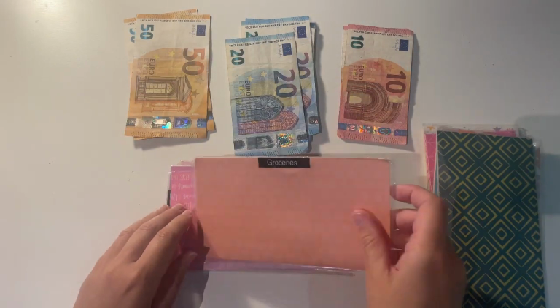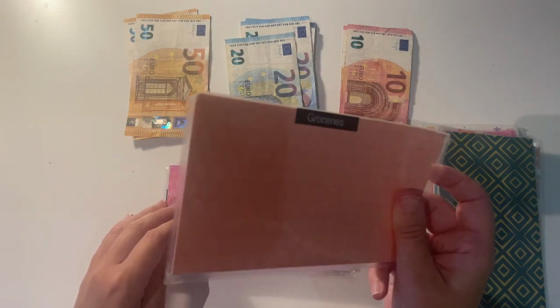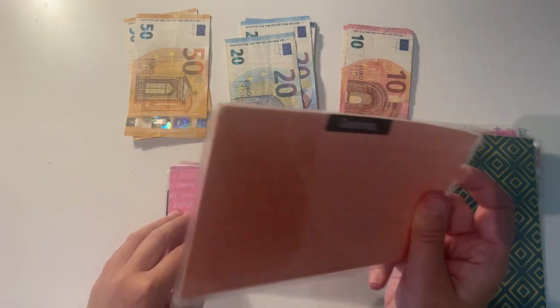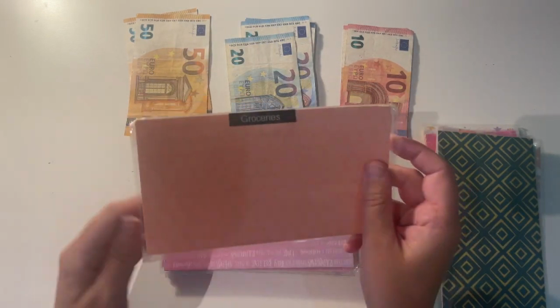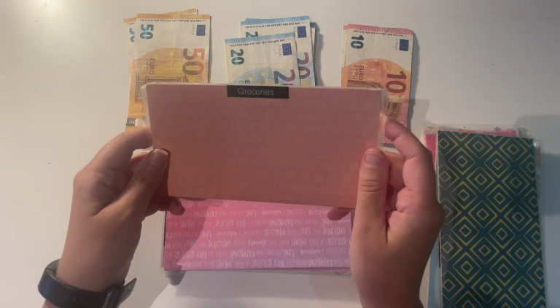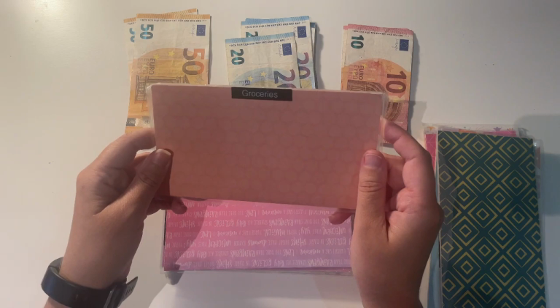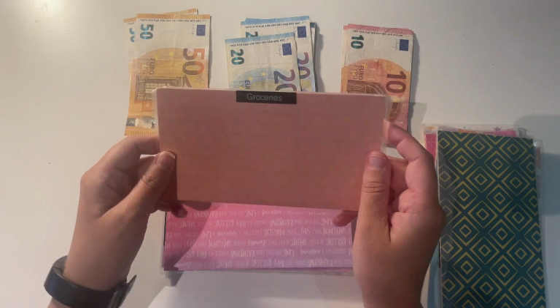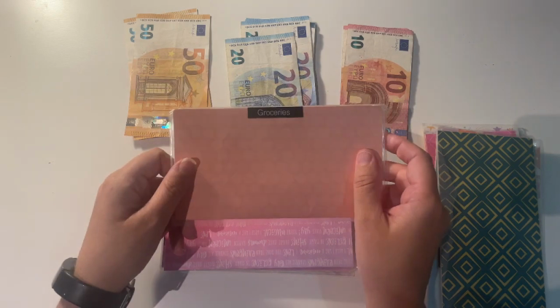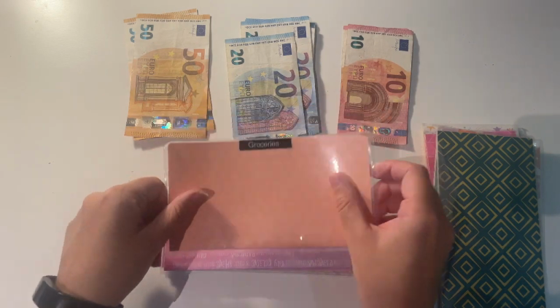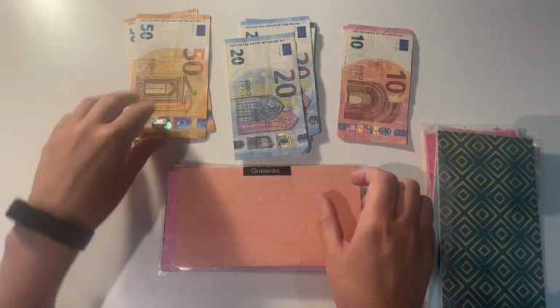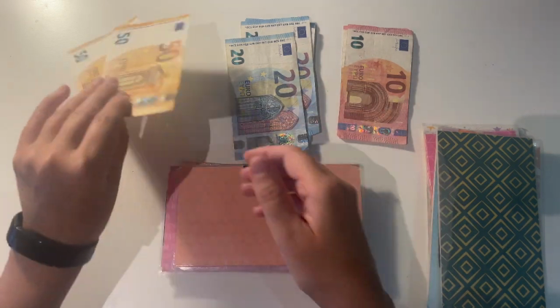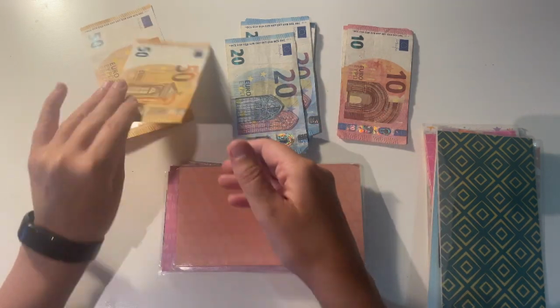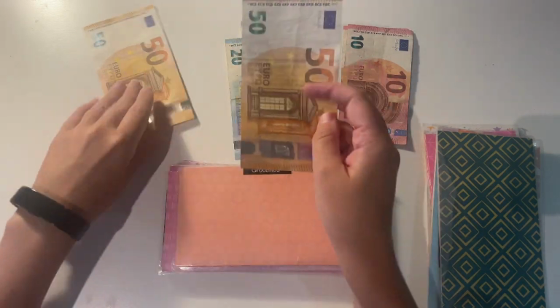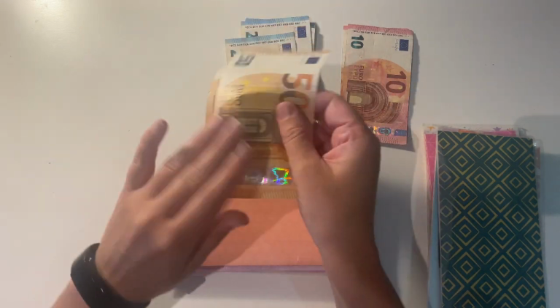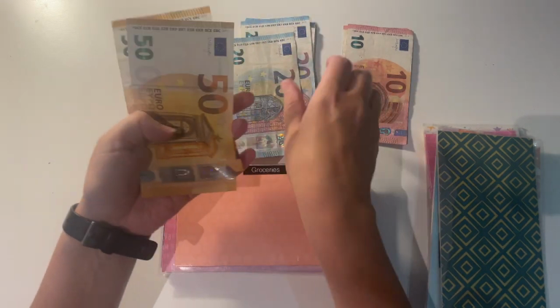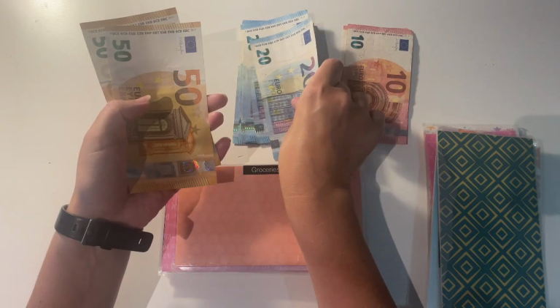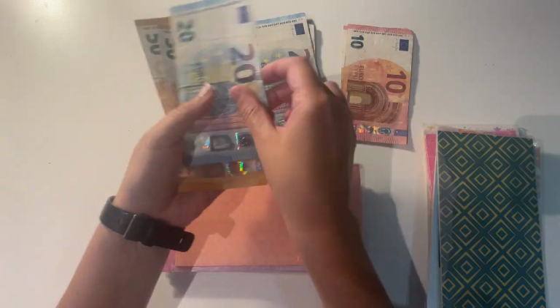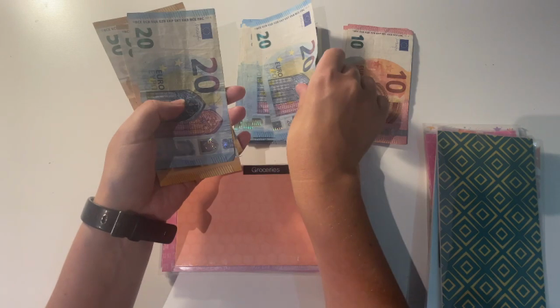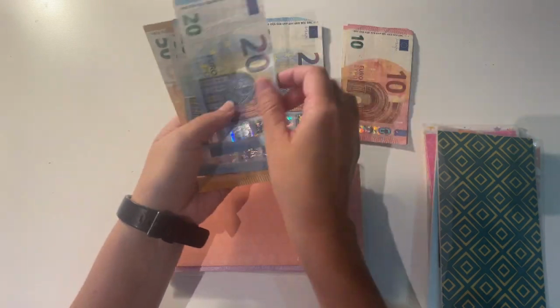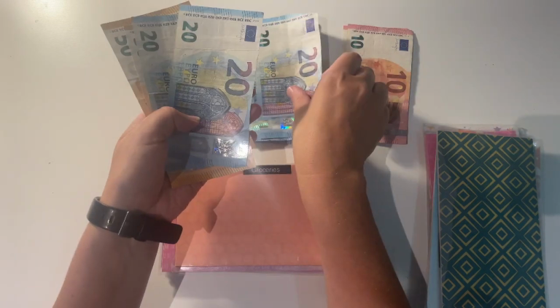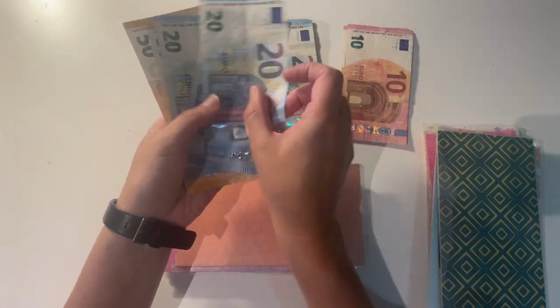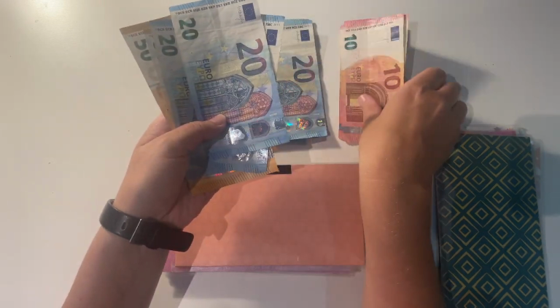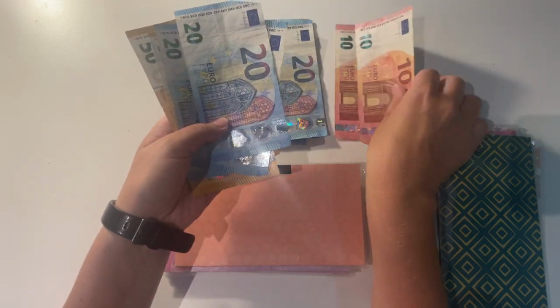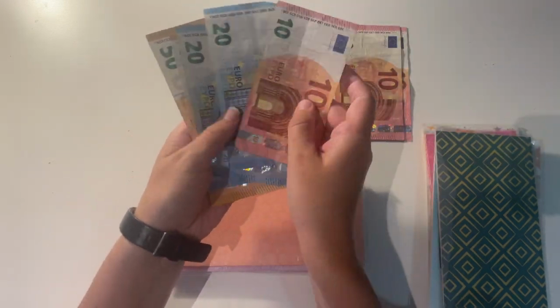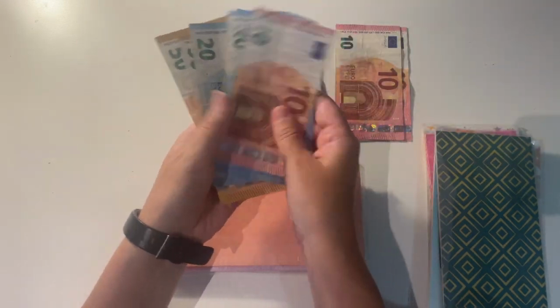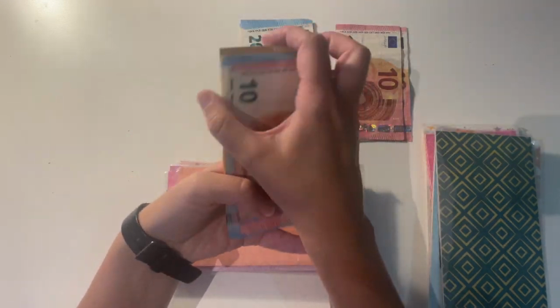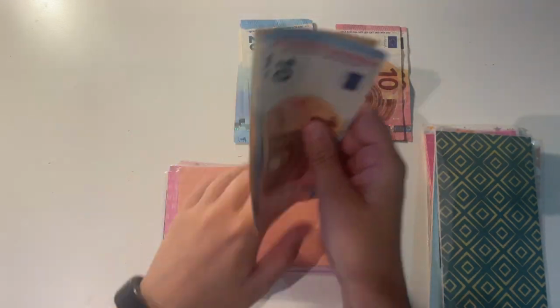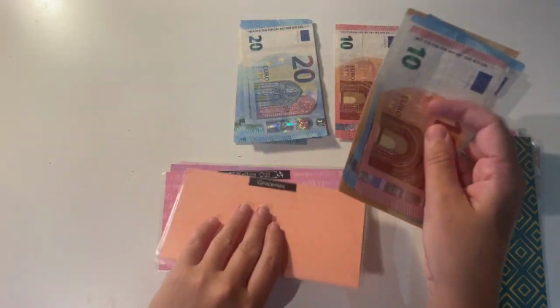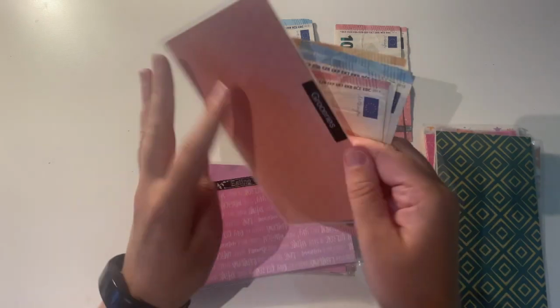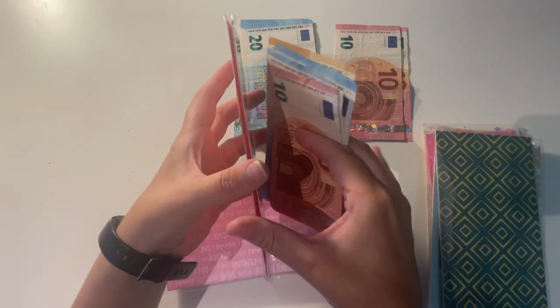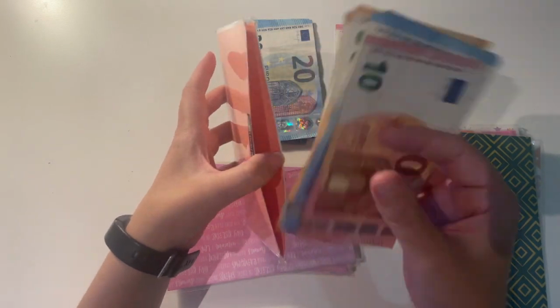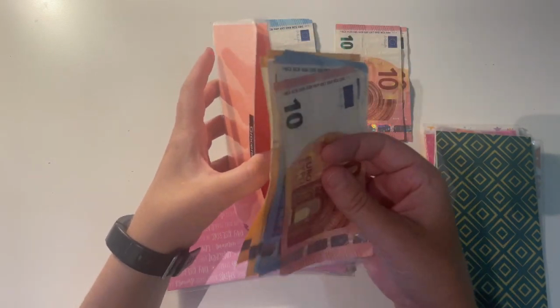Next up is groceries, and groceries is going to be getting 170 euro. So that's 170 euro going into my groceries envelope.